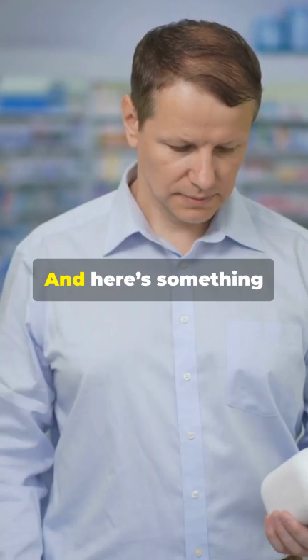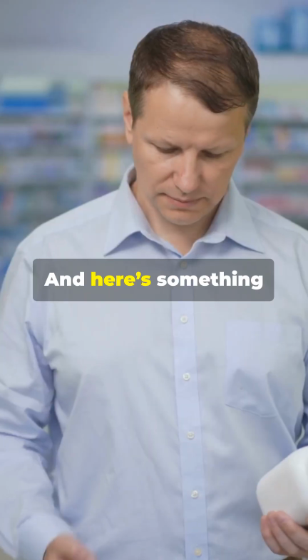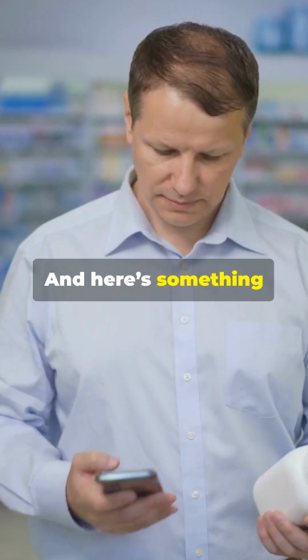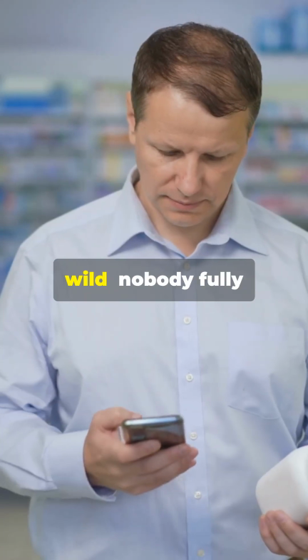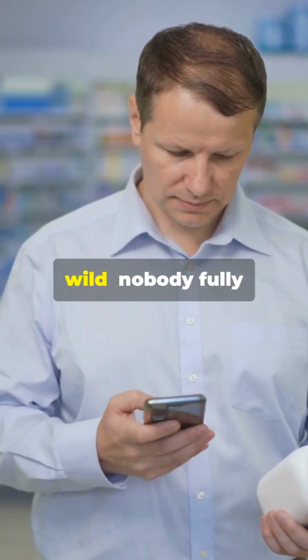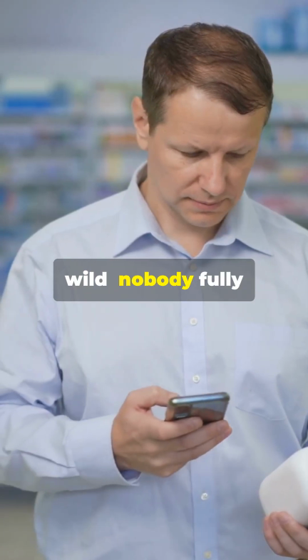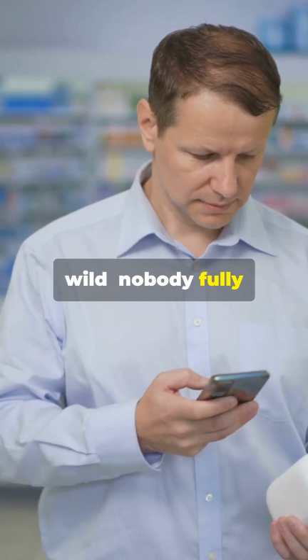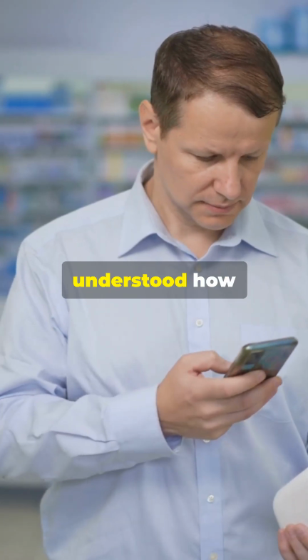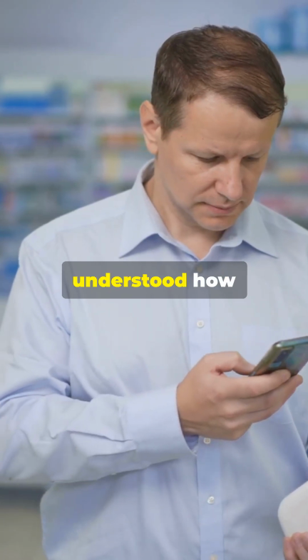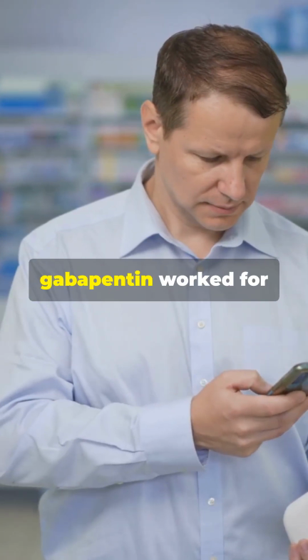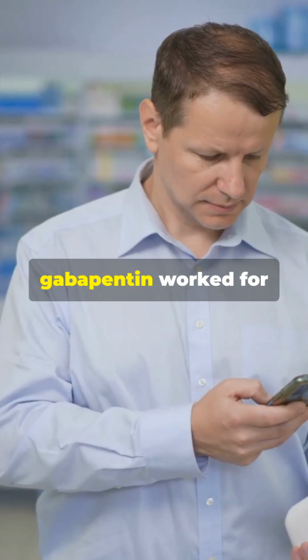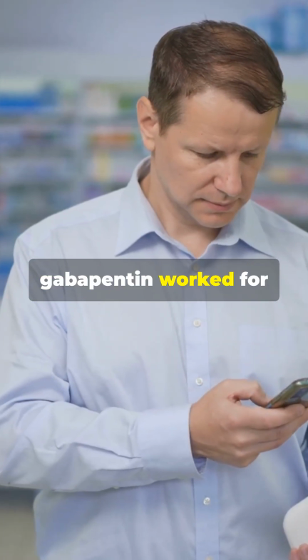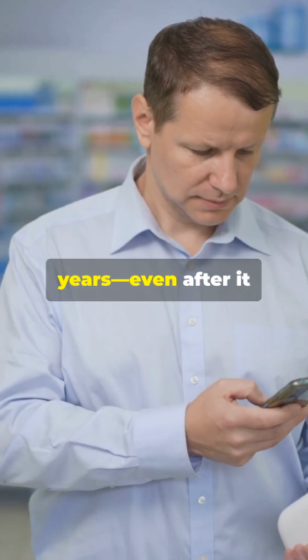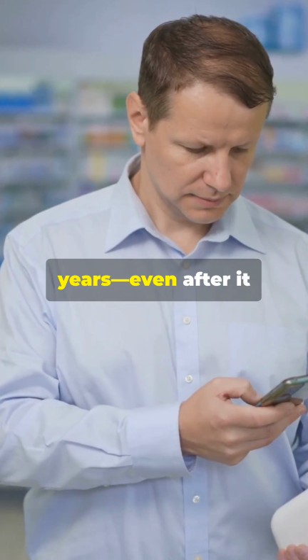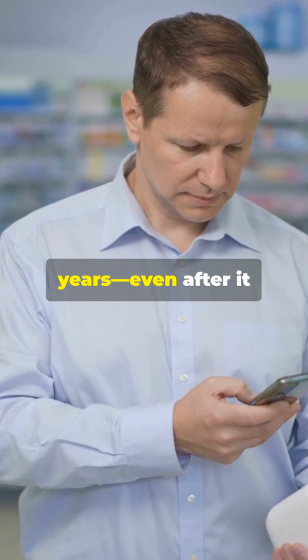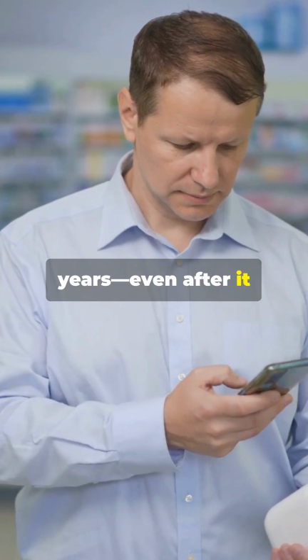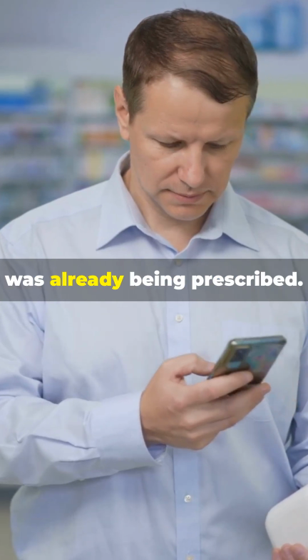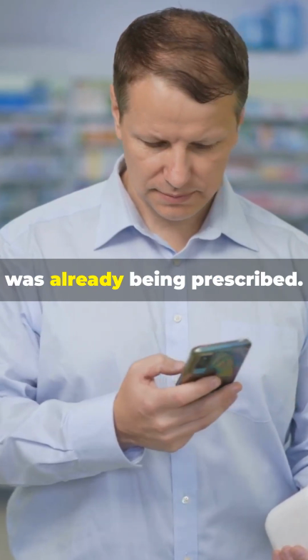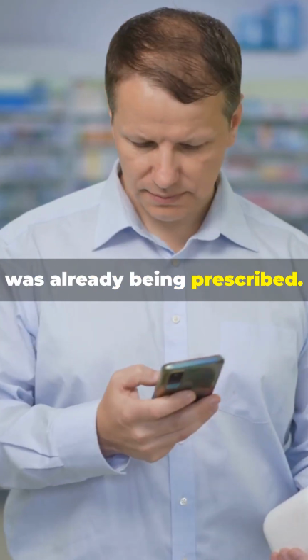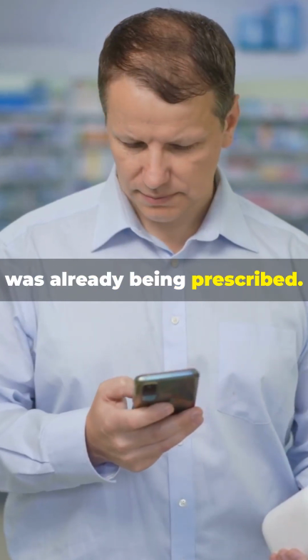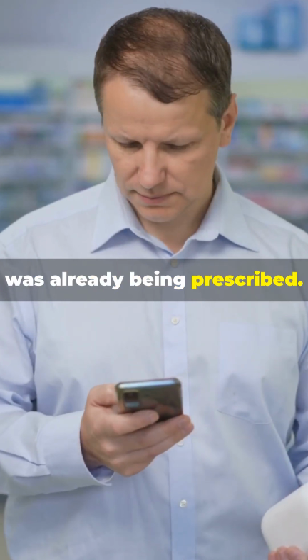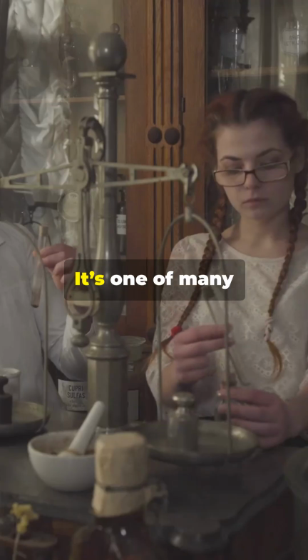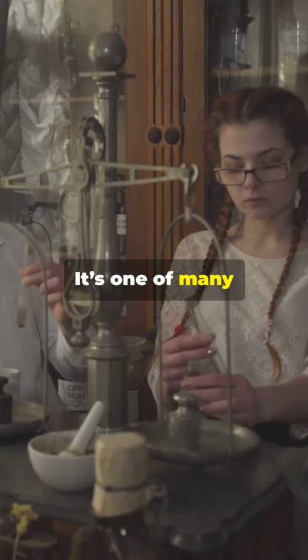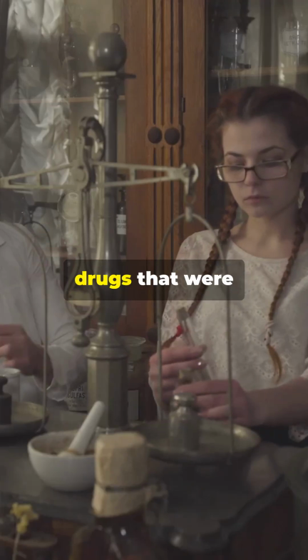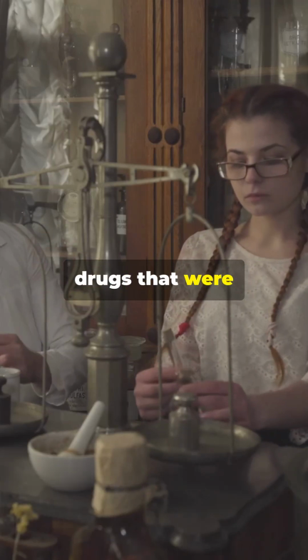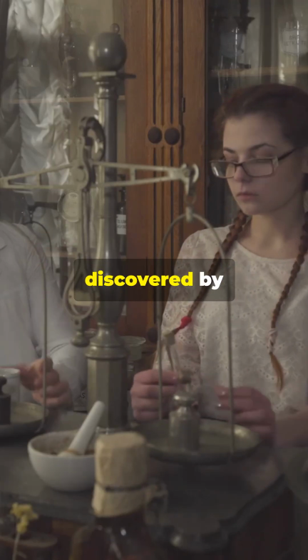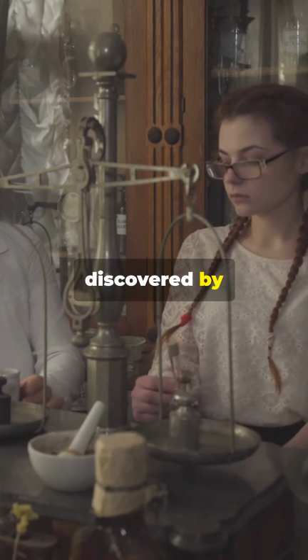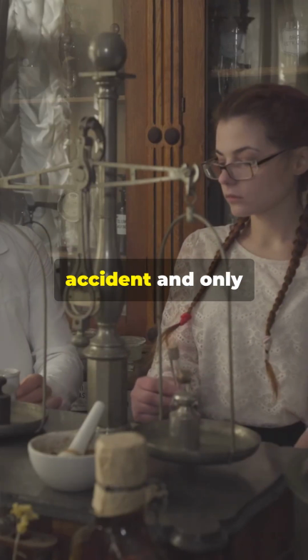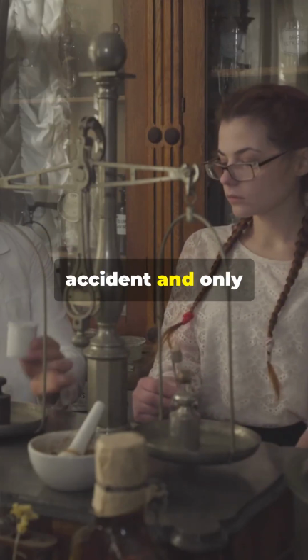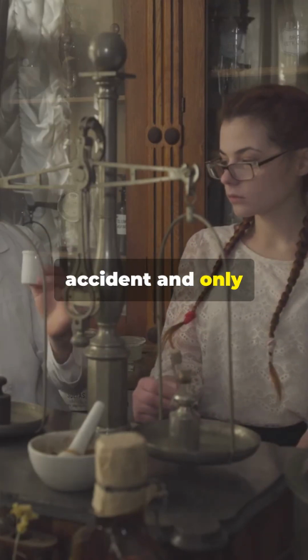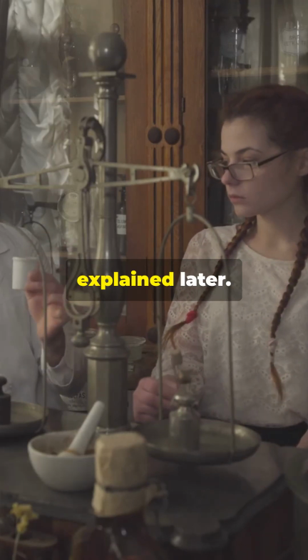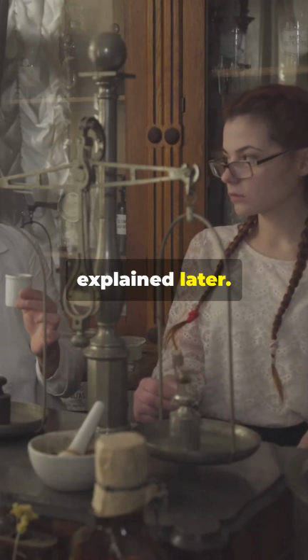And here's something wild: nobody fully understood how gabapentin worked for years, even after it was already being prescribed. It's one of many drugs that were discovered by accident and only explained later.